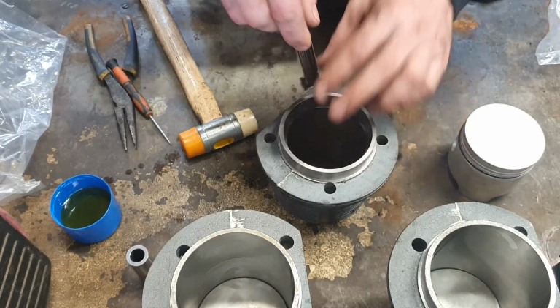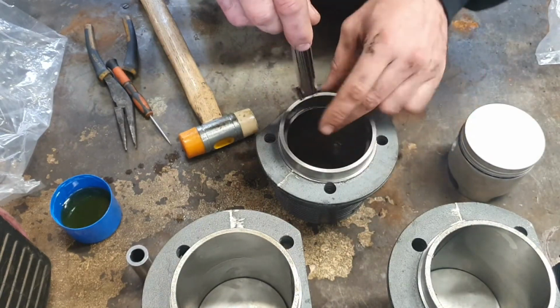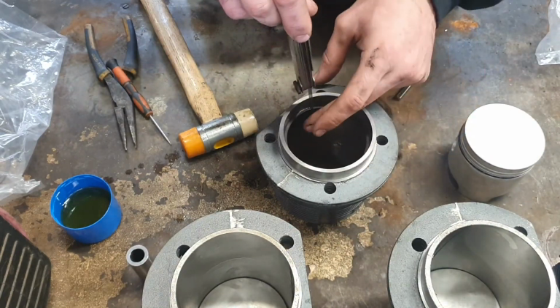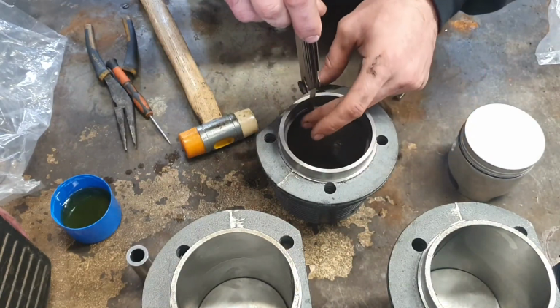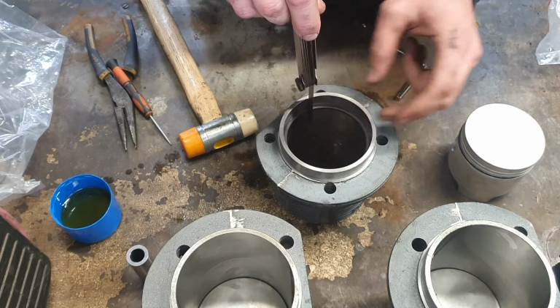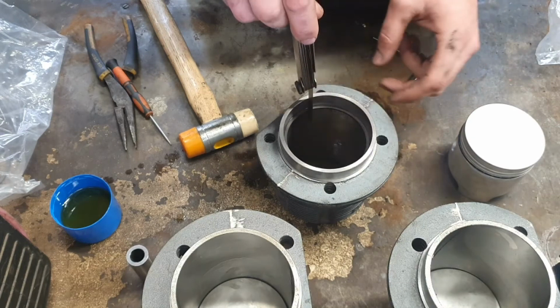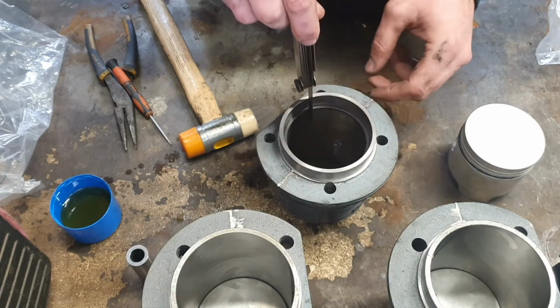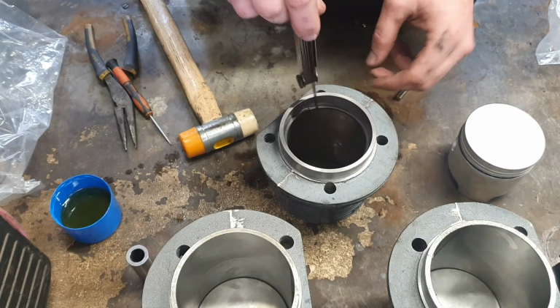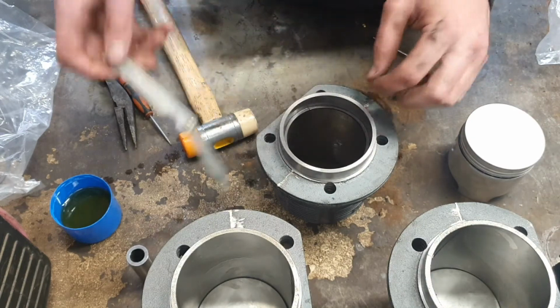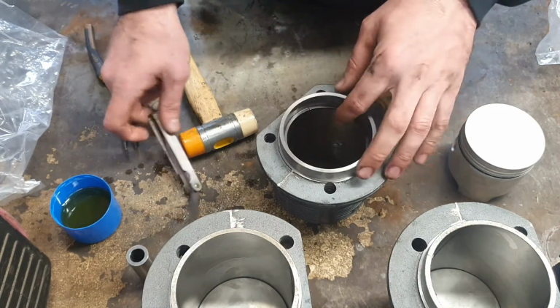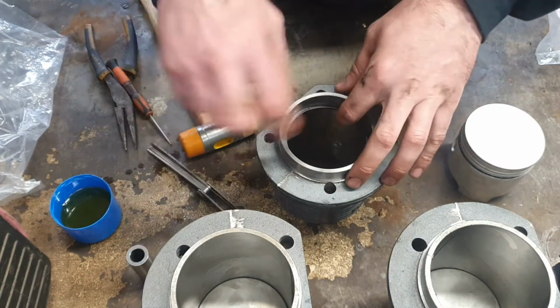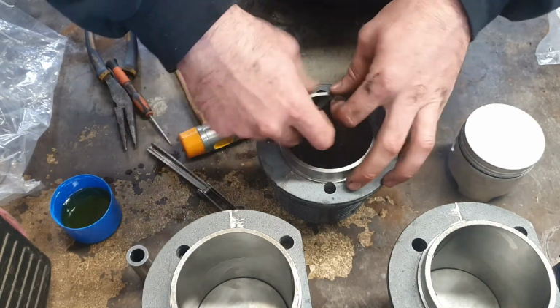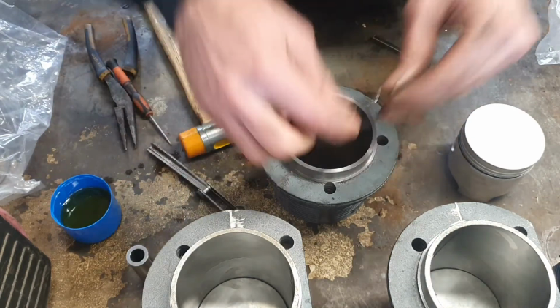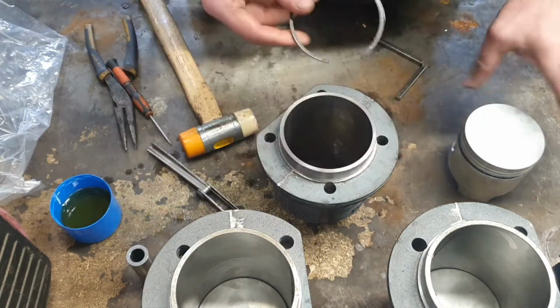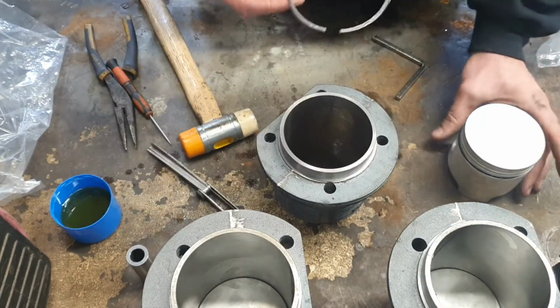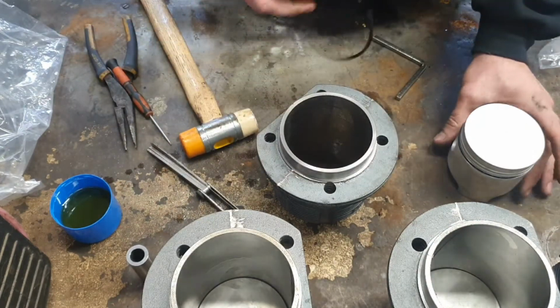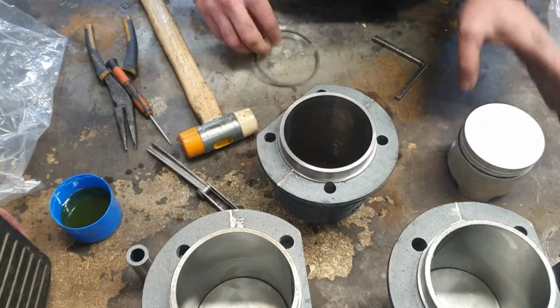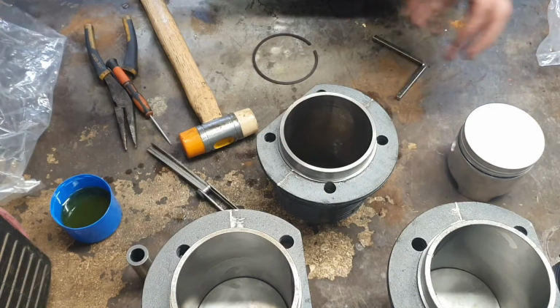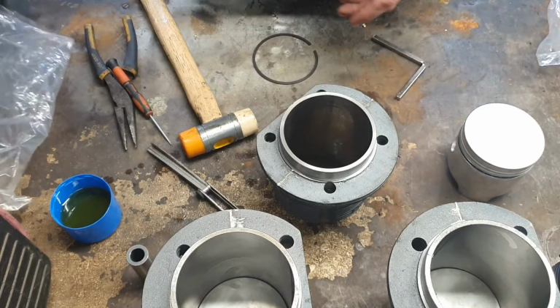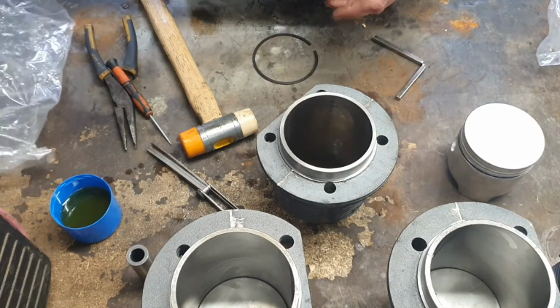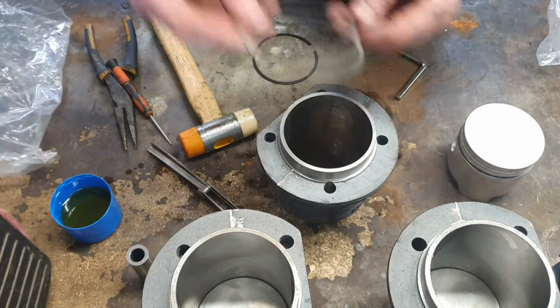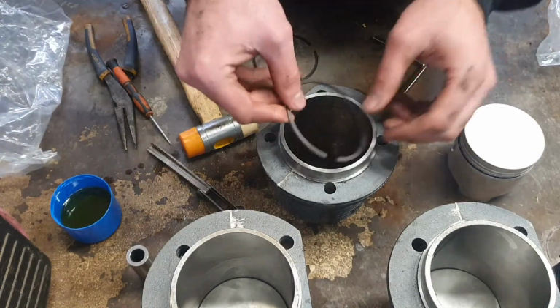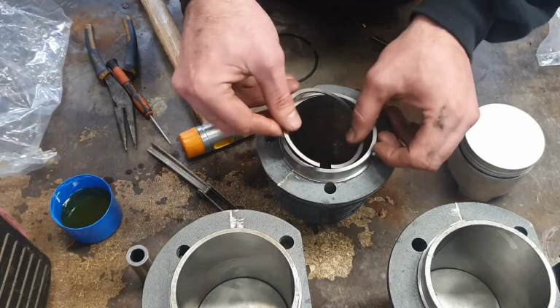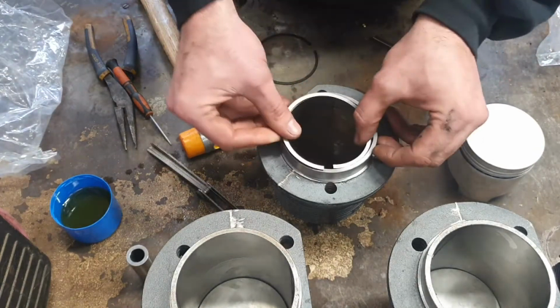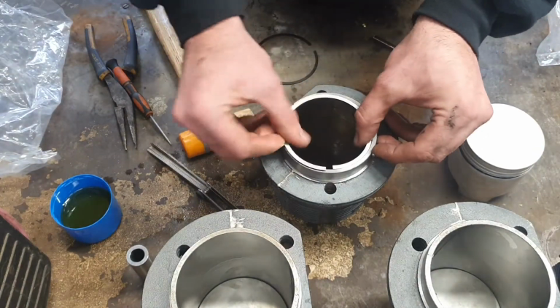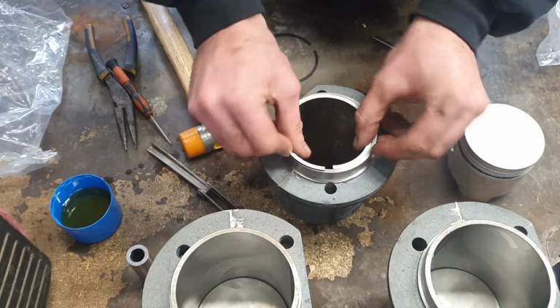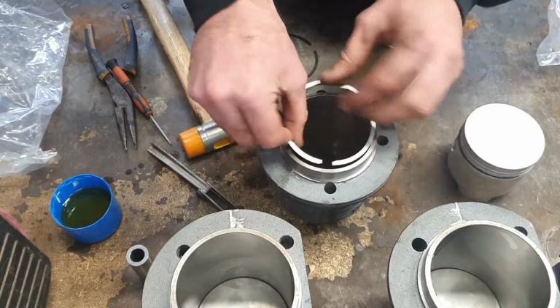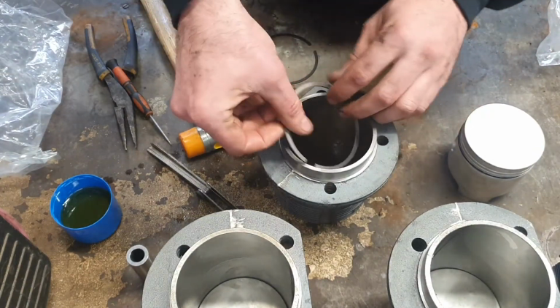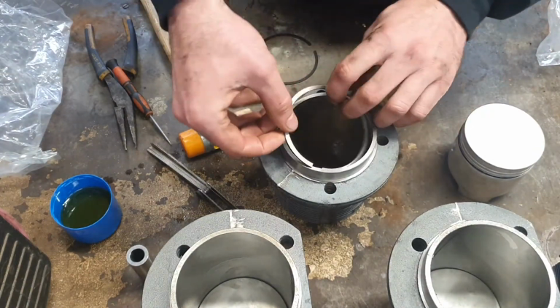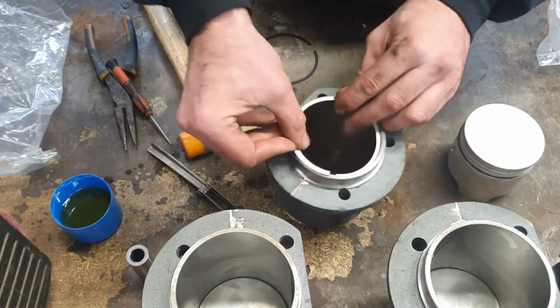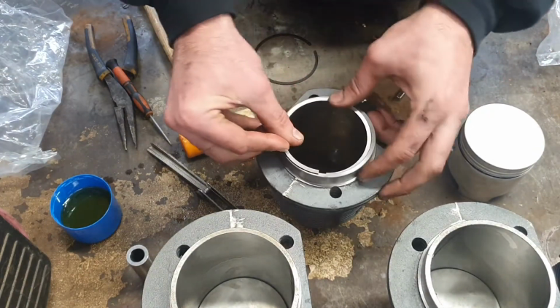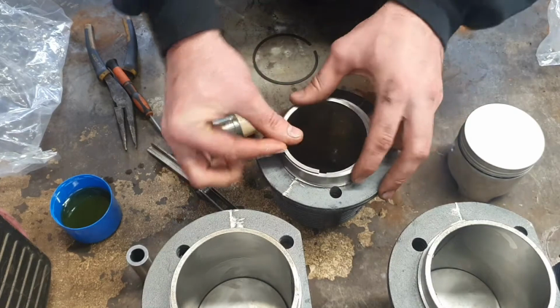There are two piston compression rings and I'm going to check both of them. Sometimes they can be slightly oversized and need filing down a little bit, but usually they're pretty much spot on. These ones are absolutely fine and I didn't need any filing.